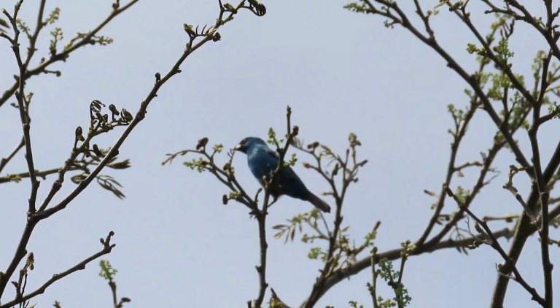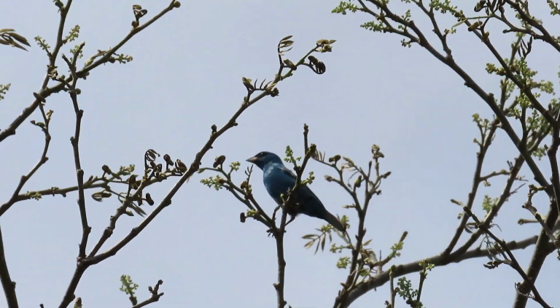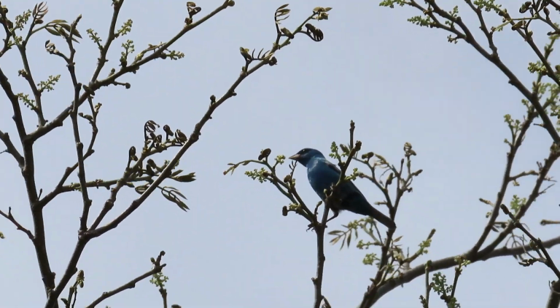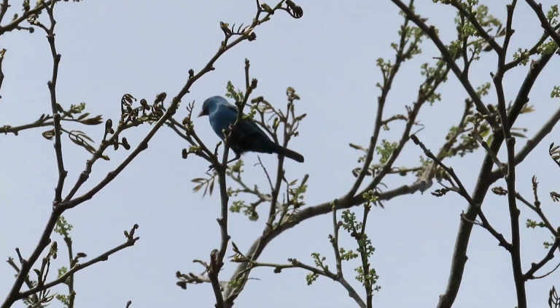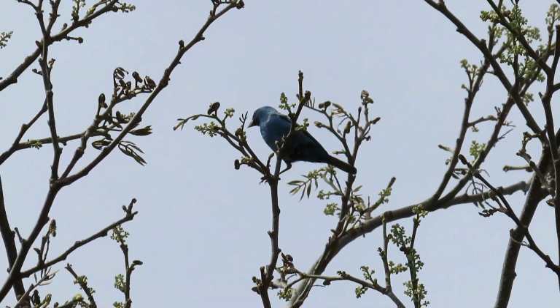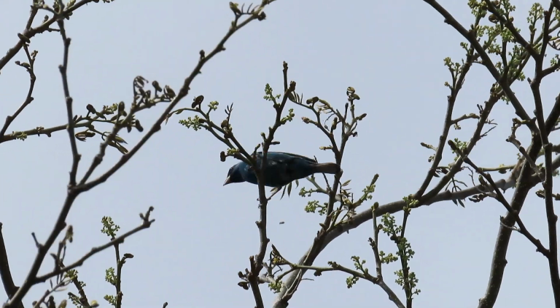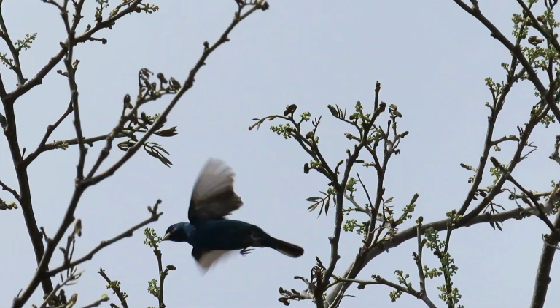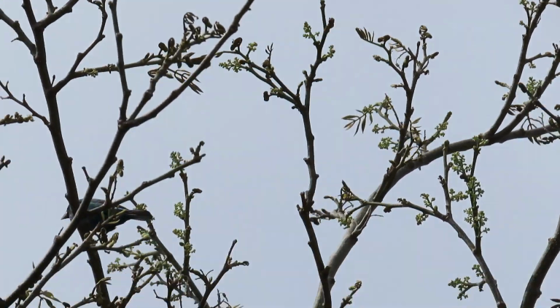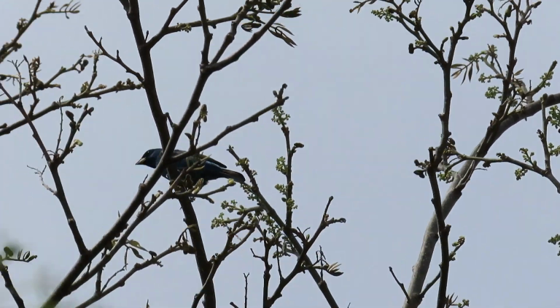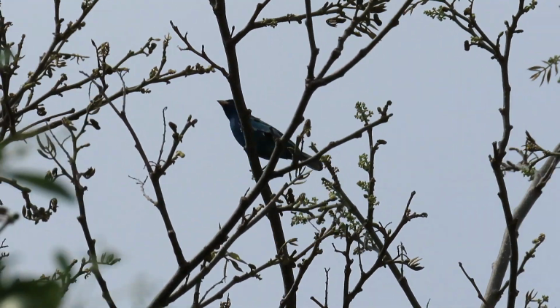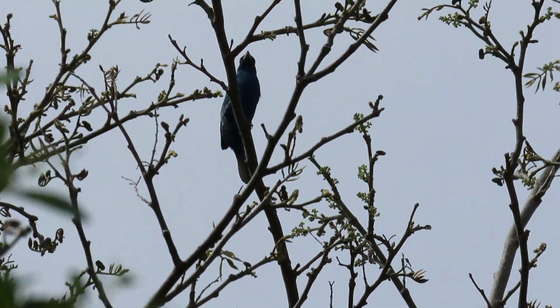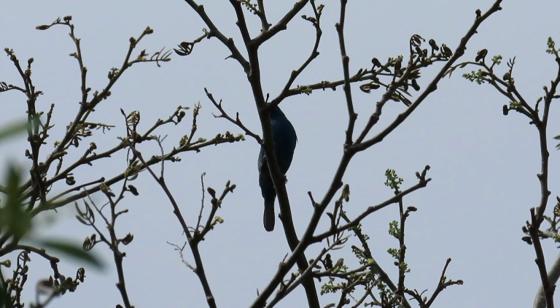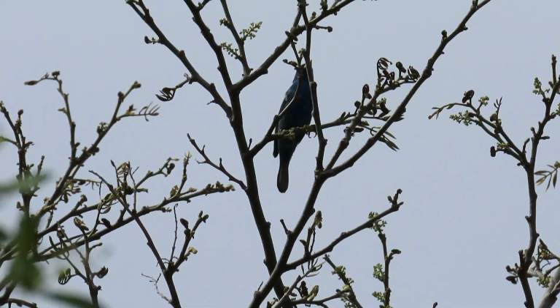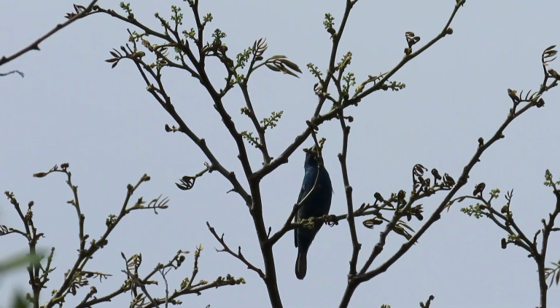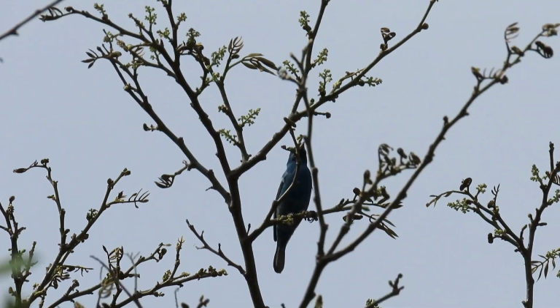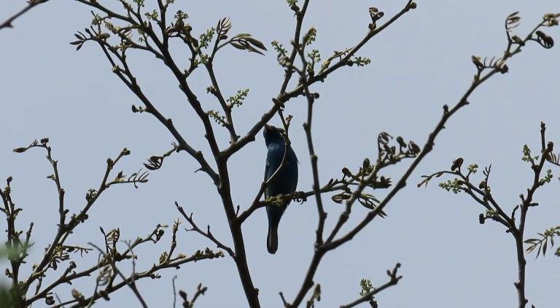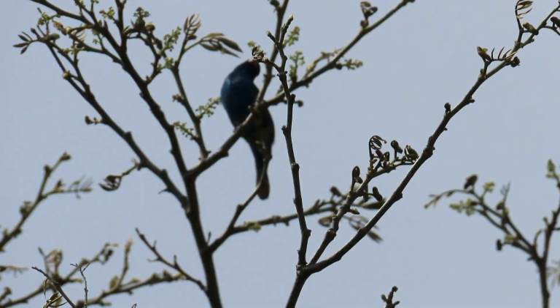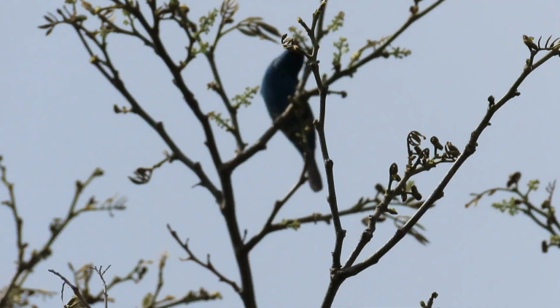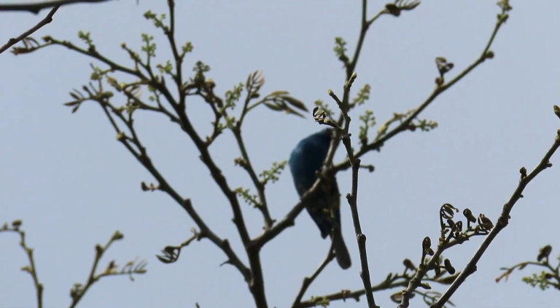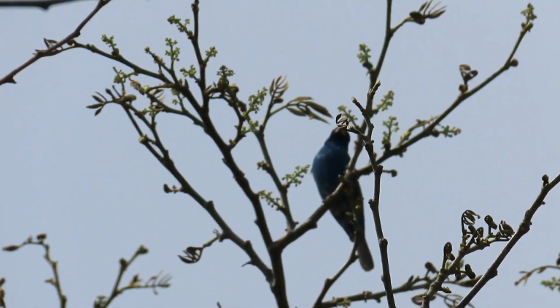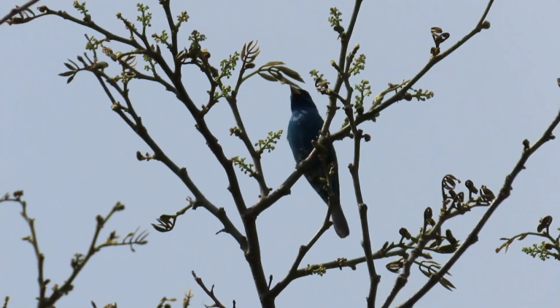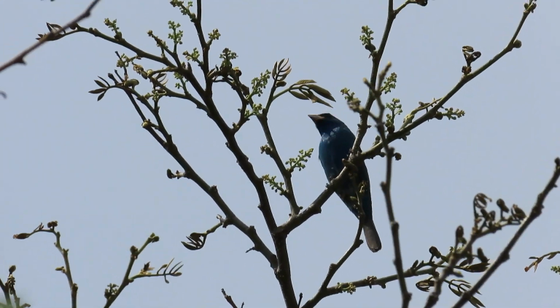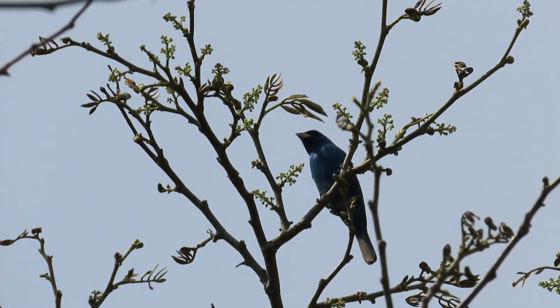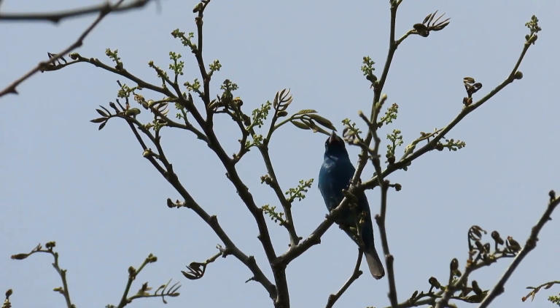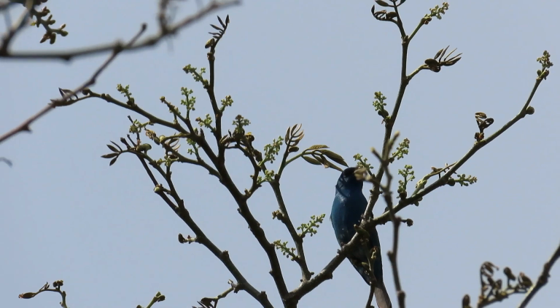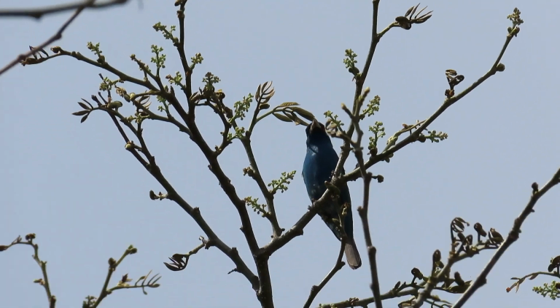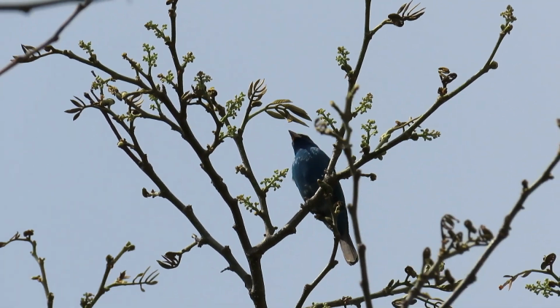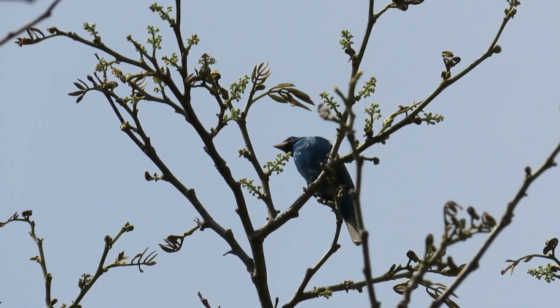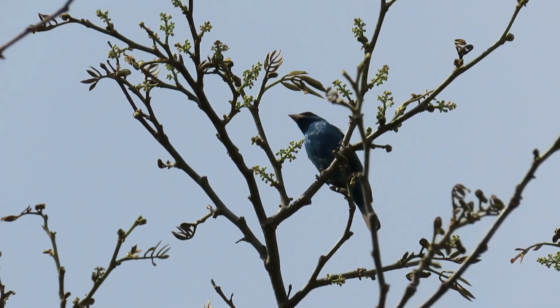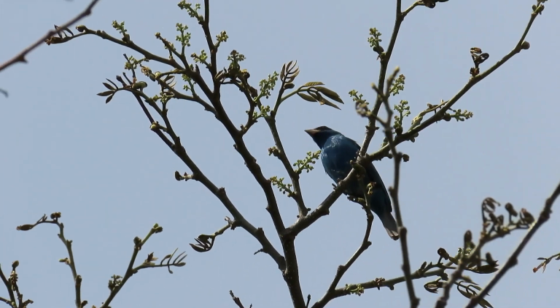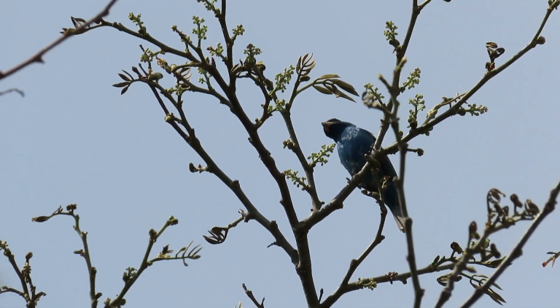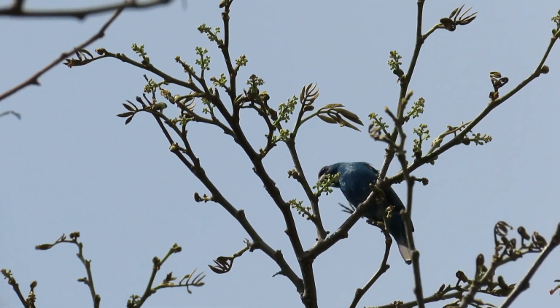During night flight, one estimate of the flight speed of migrating buntings was about 32 kilometers per hour, or about 19 miles per hour.